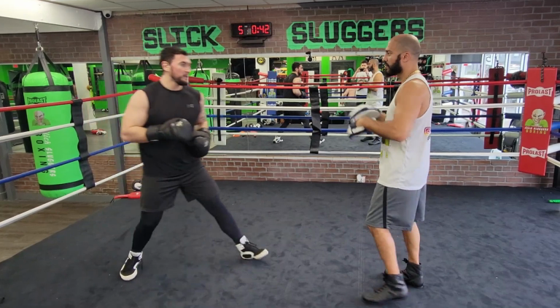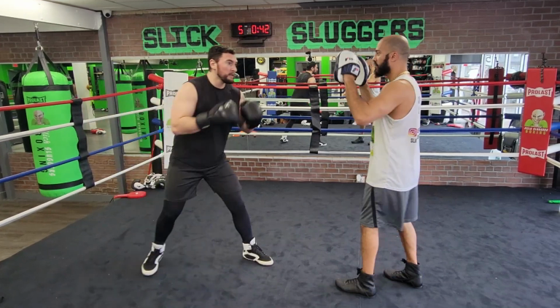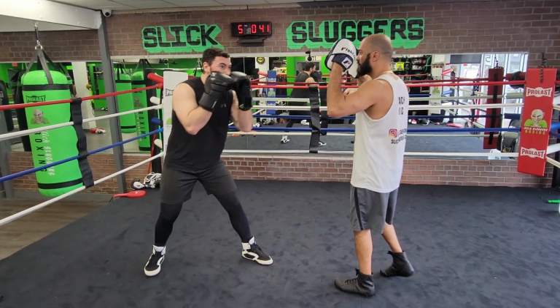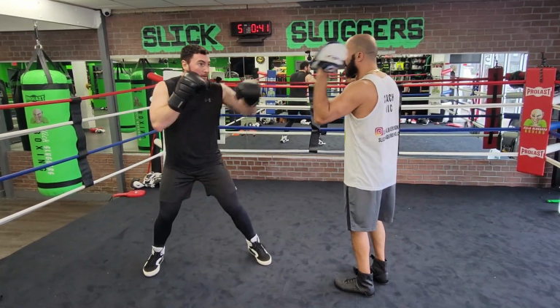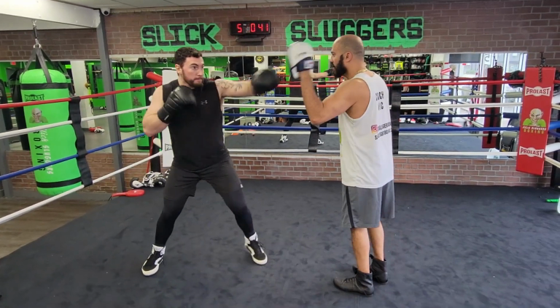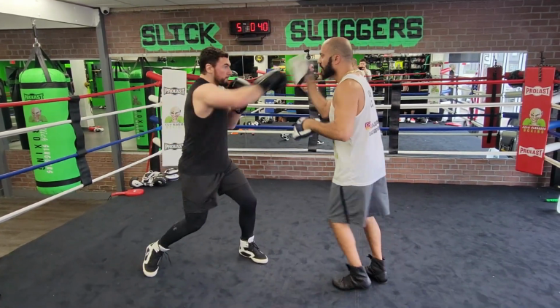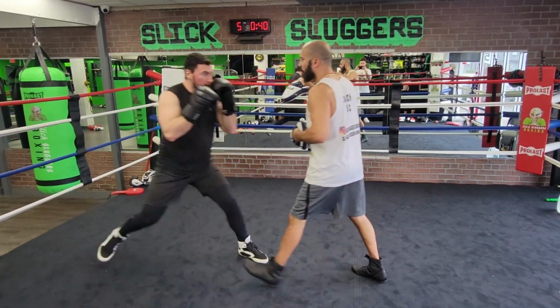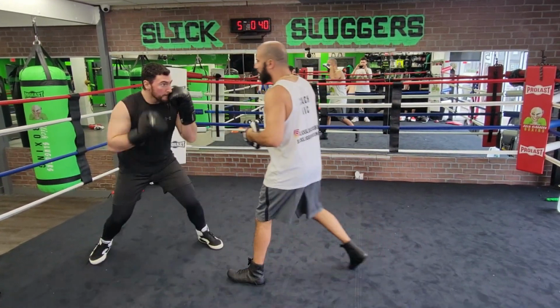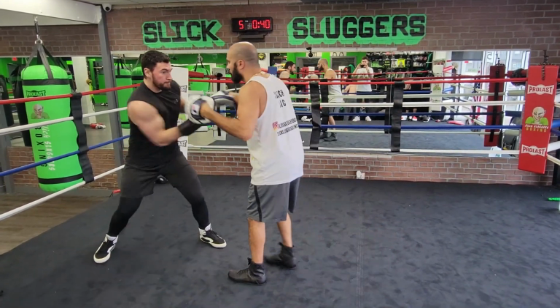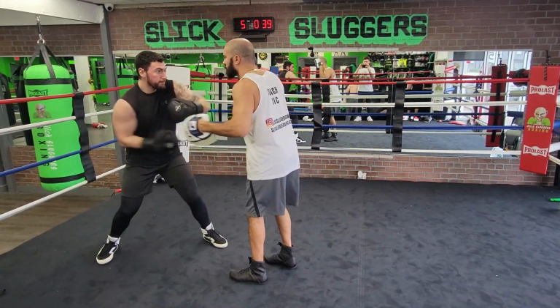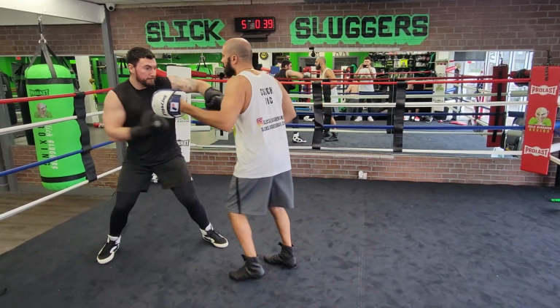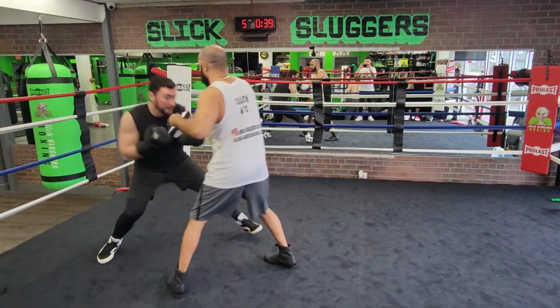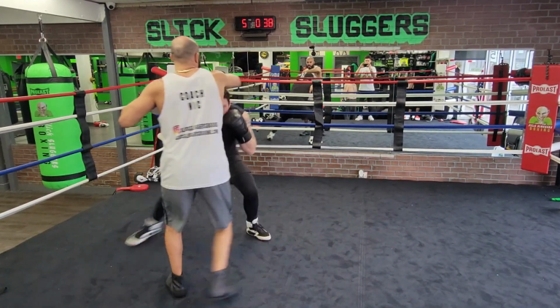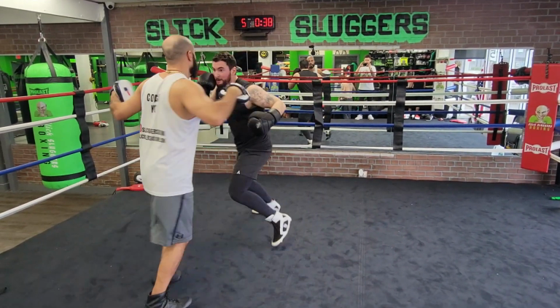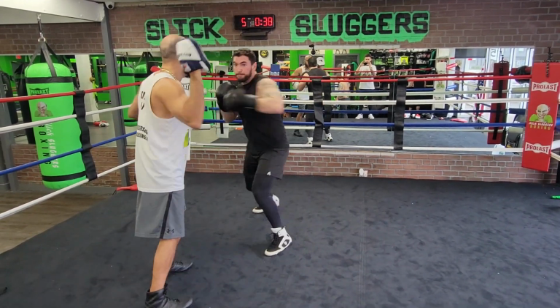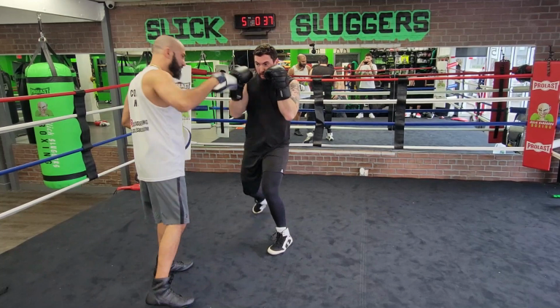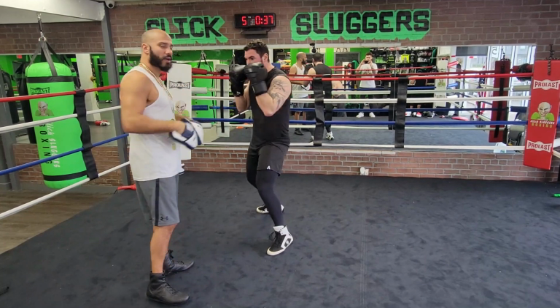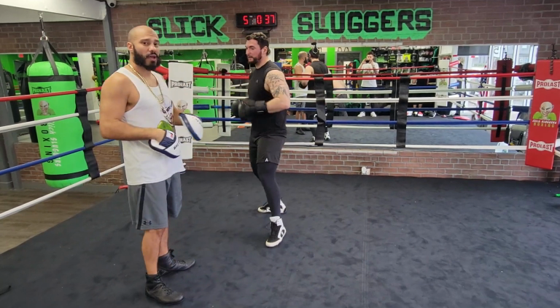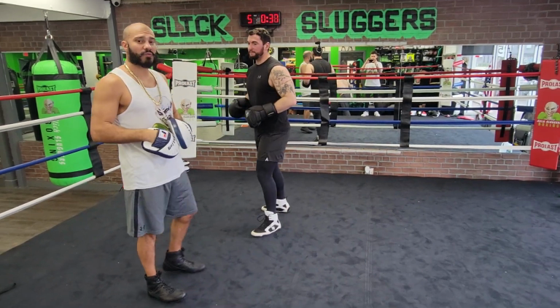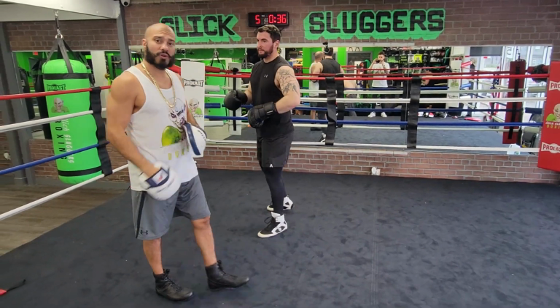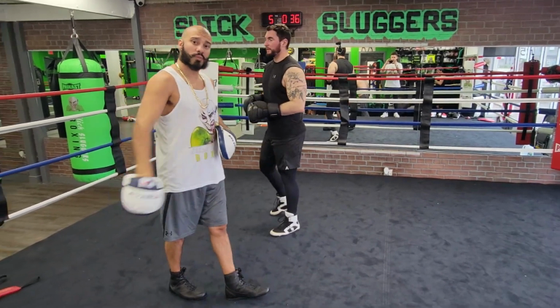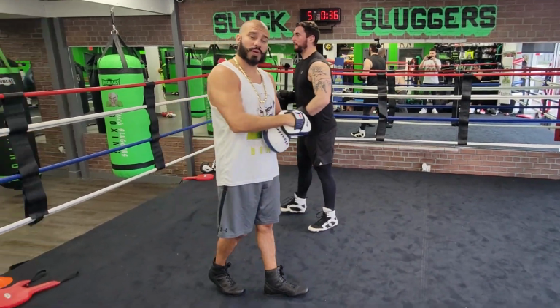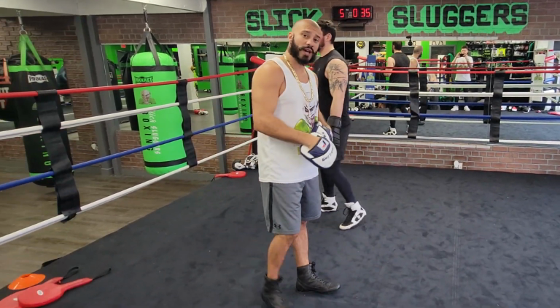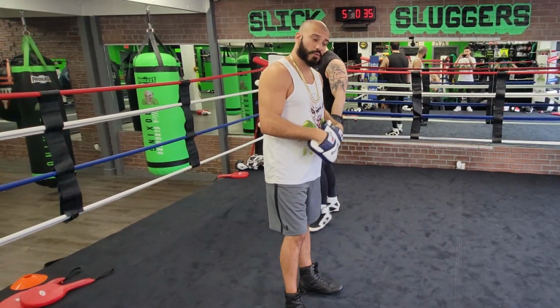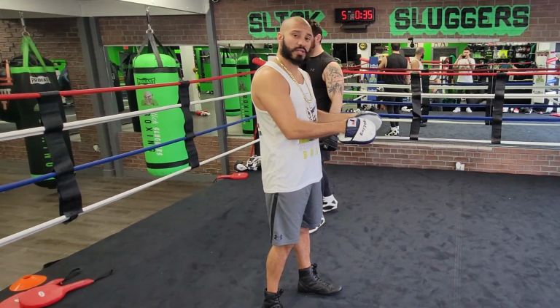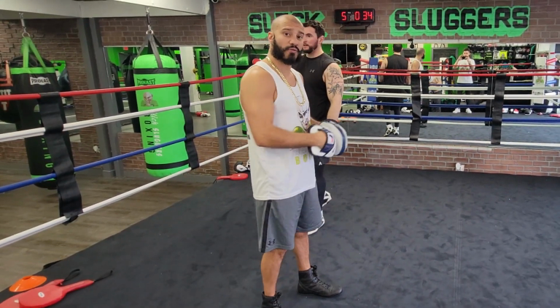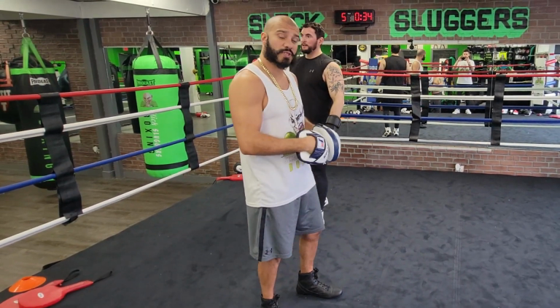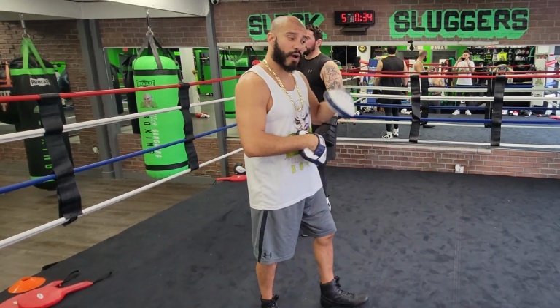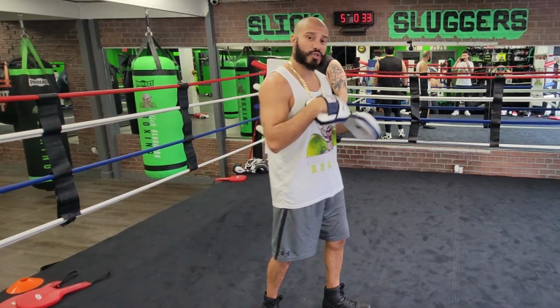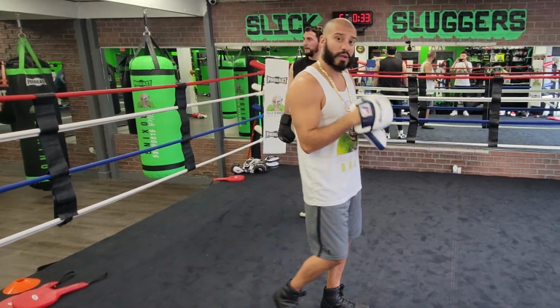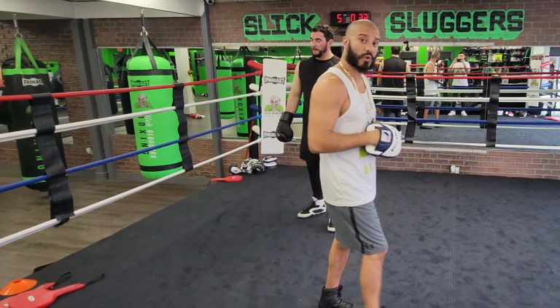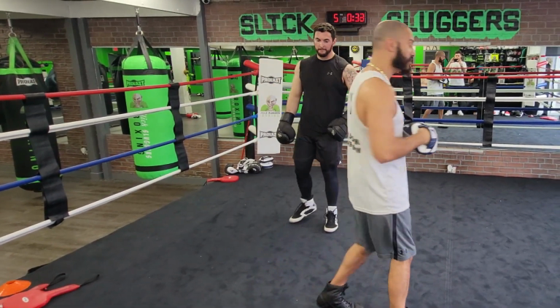He's going to roll step to the left and come out with the 3-2. Double jab, cross, back, 3-4, roll step, 3-2. After that 3-2, we're going to swing a shot at him, so he's going to take a full step out and jump in with the 1-2.